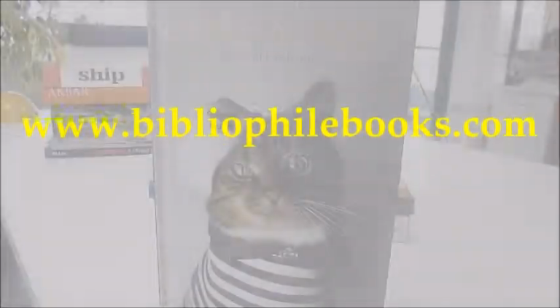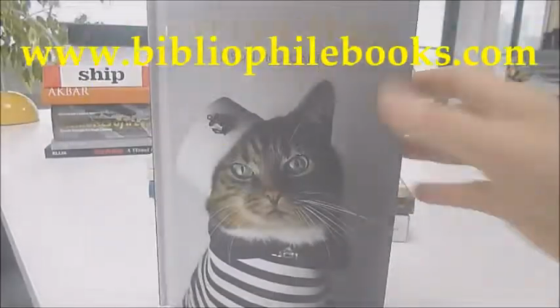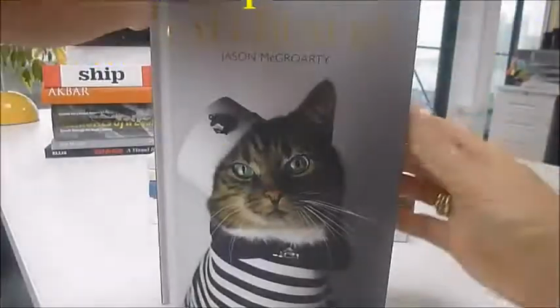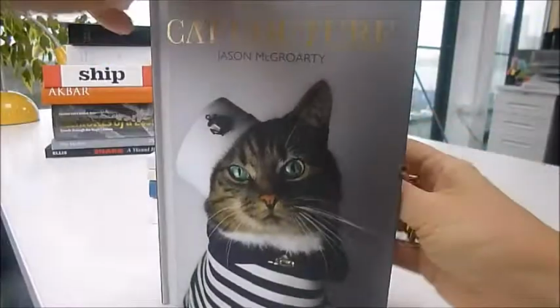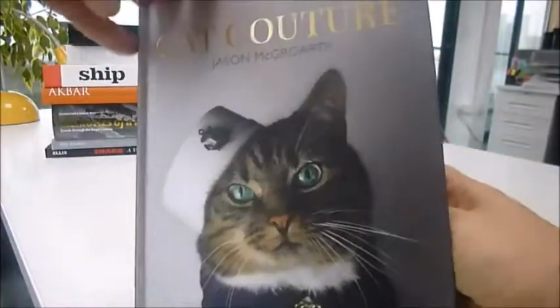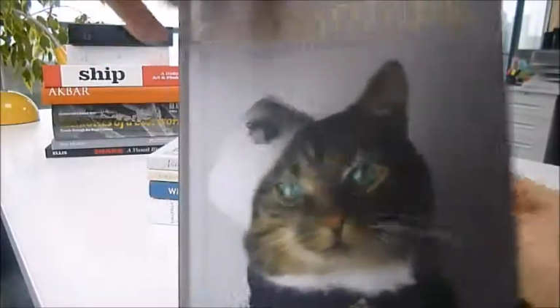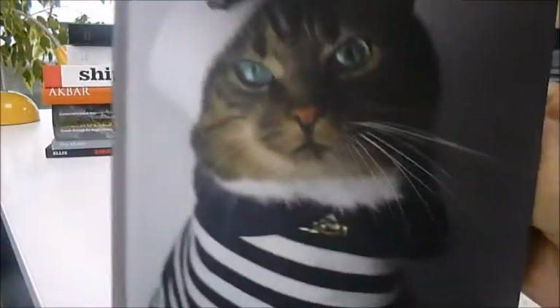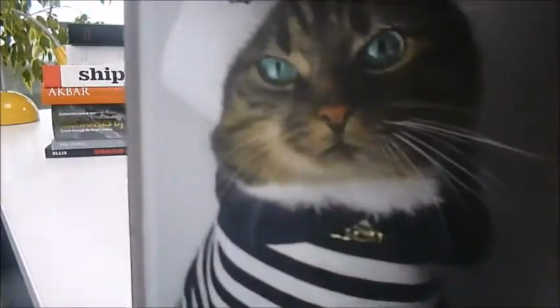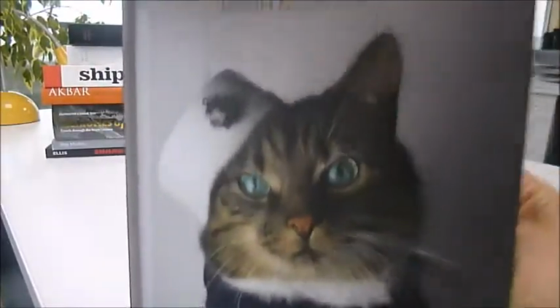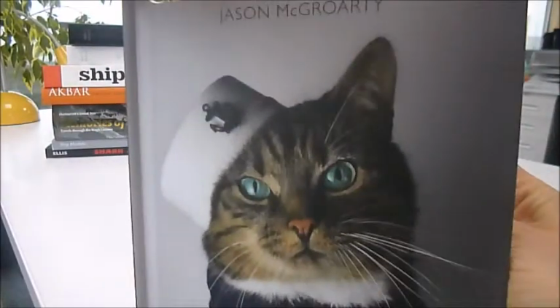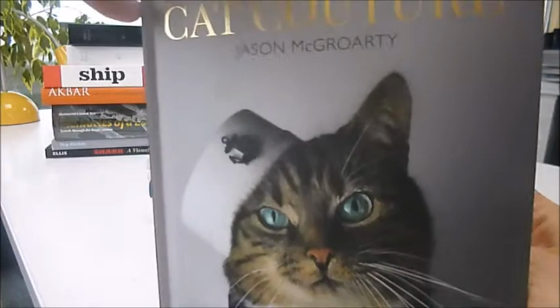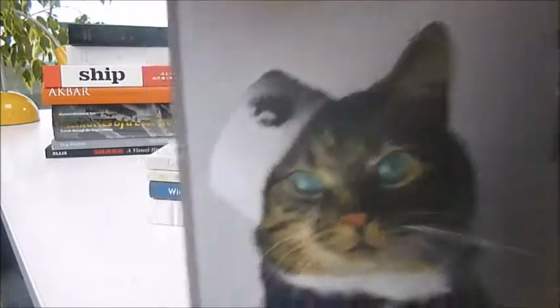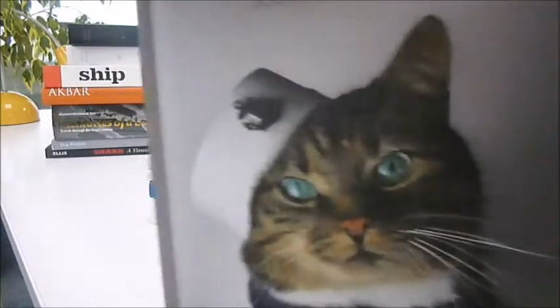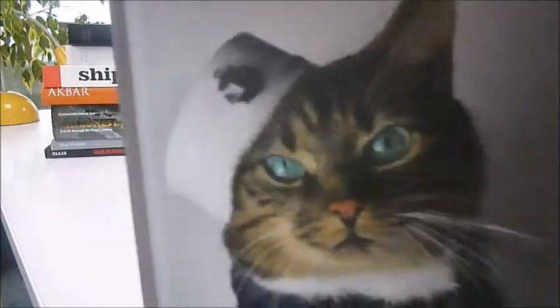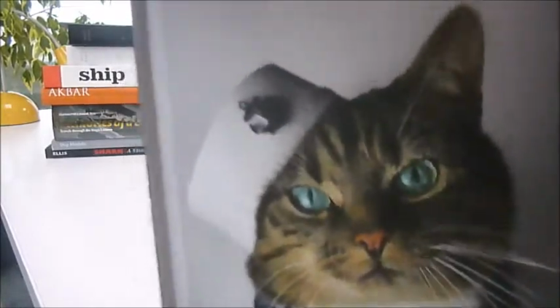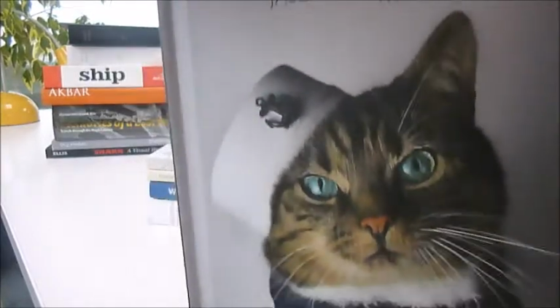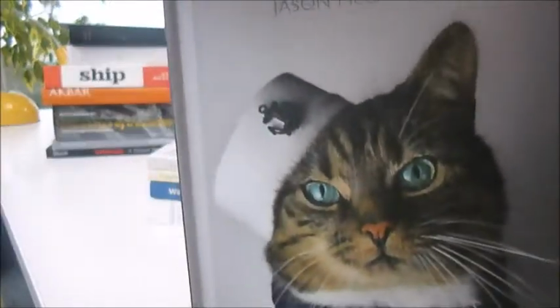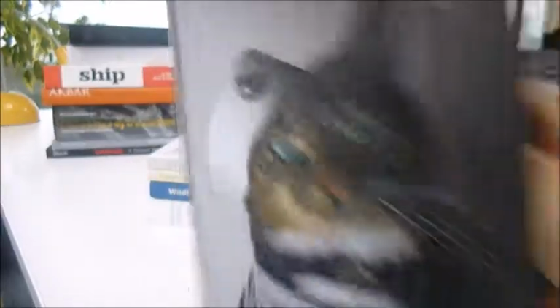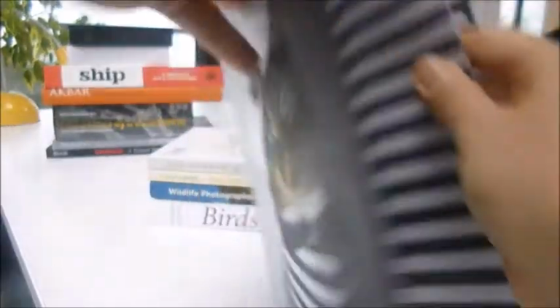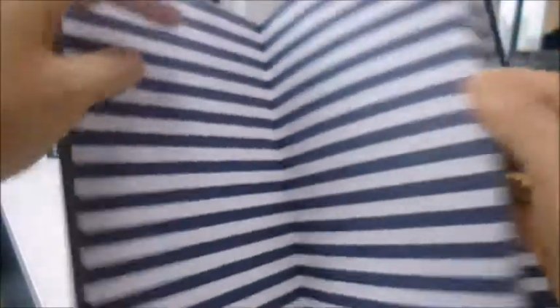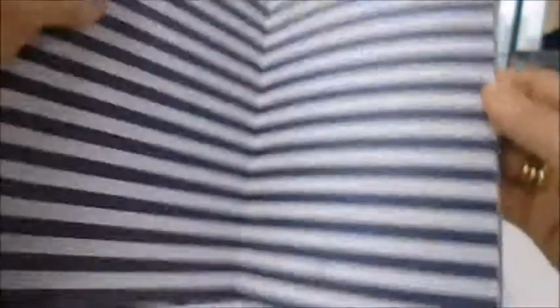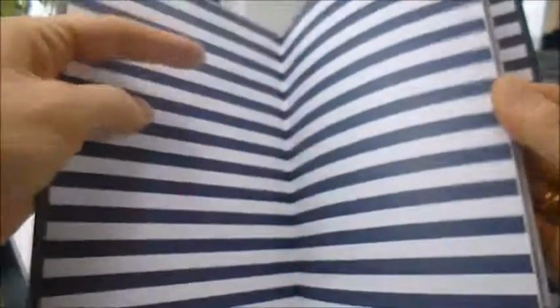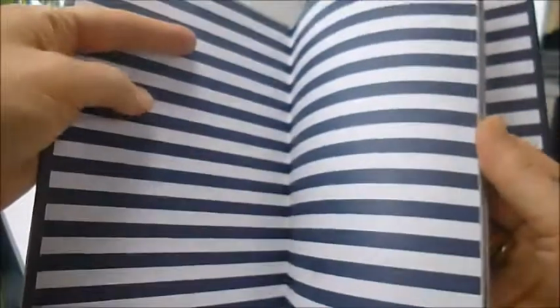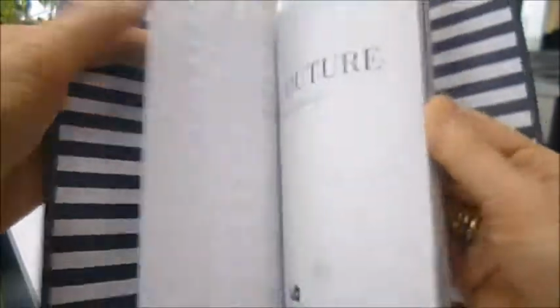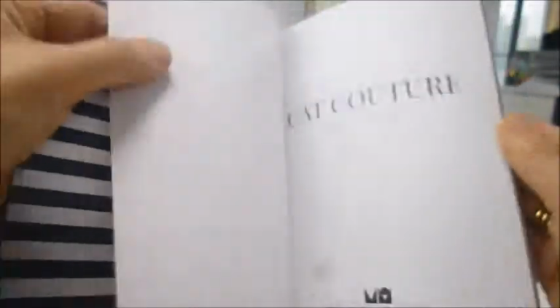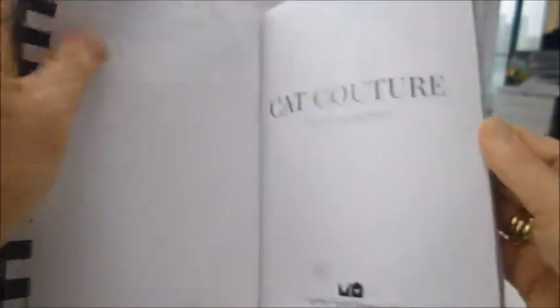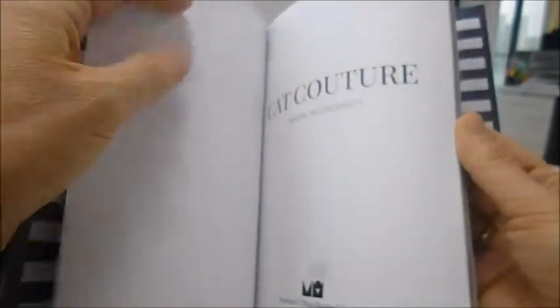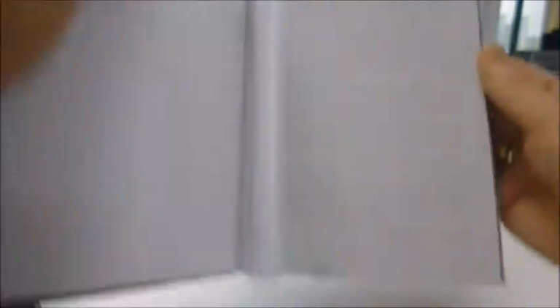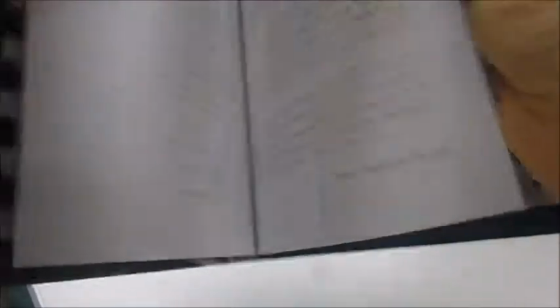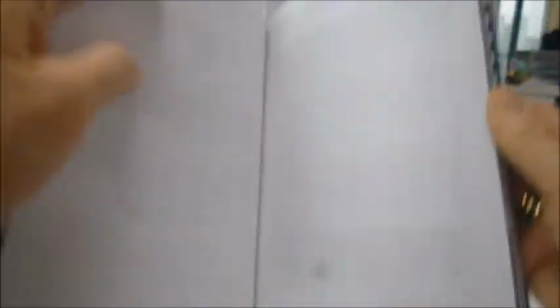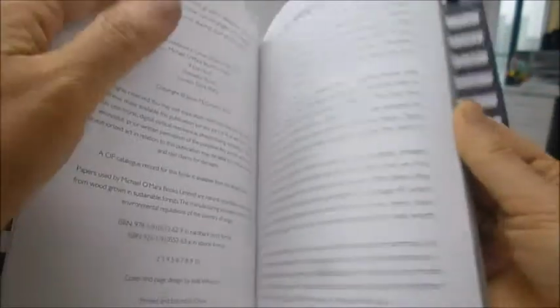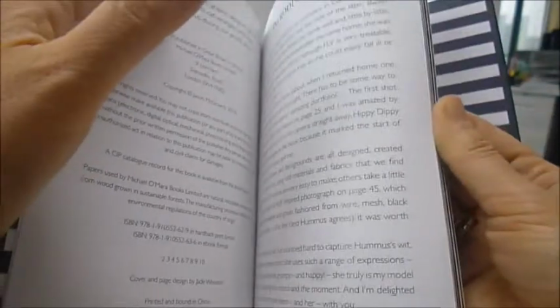This is absolutely one of our favourites here at Bibliofile. He looks a little bit like our Christine's cat Pebbles, or actually like Debbie's little monster. I won't tell you some of the names she calls him, but do we dress them up? Not quite like this anyway.